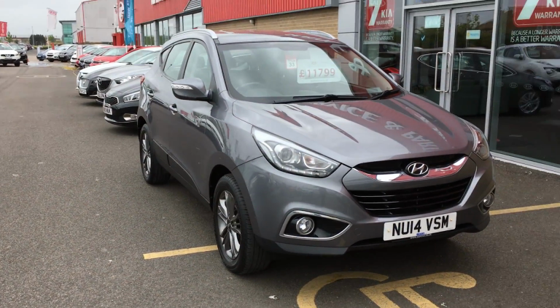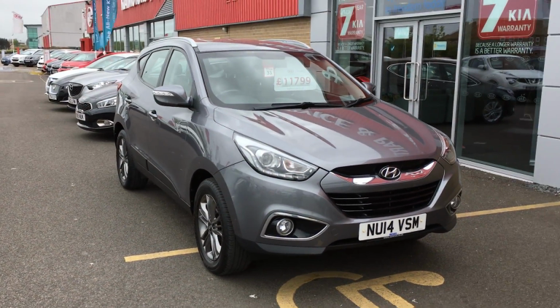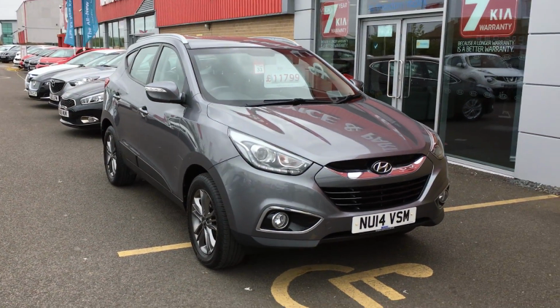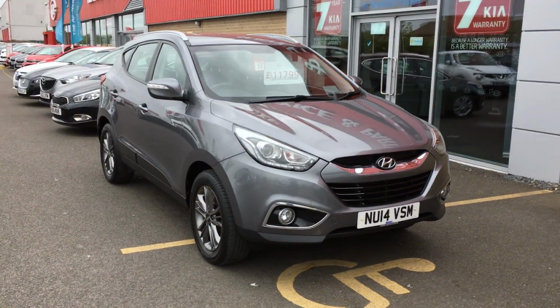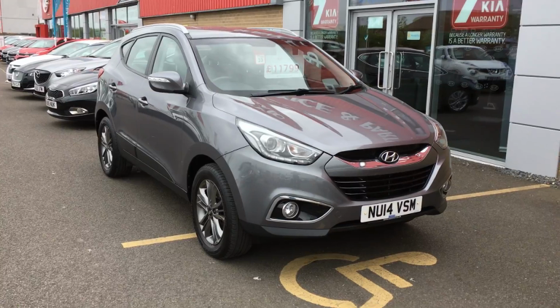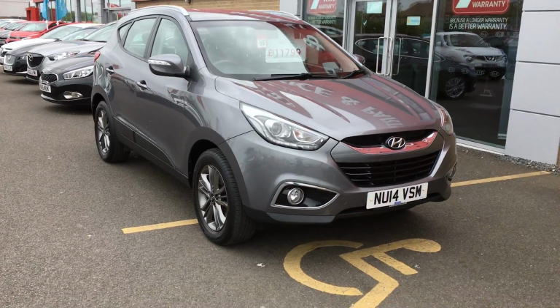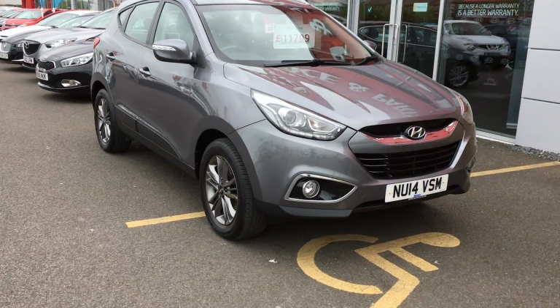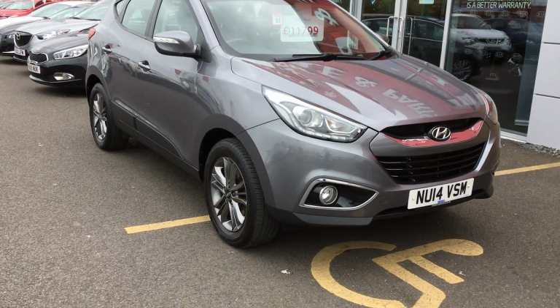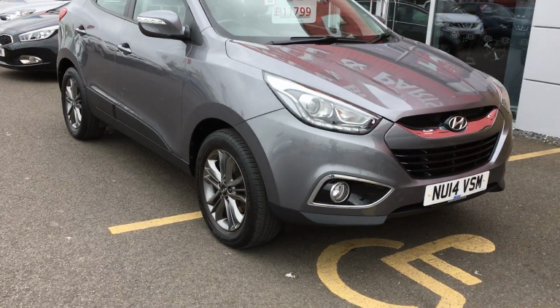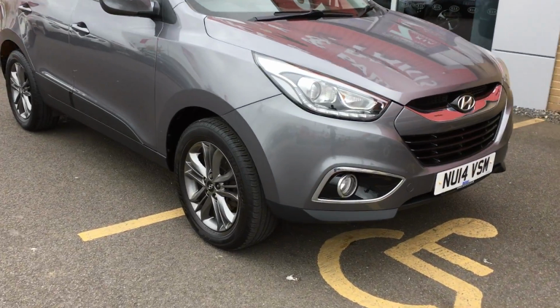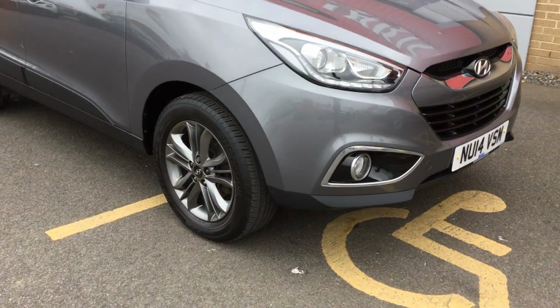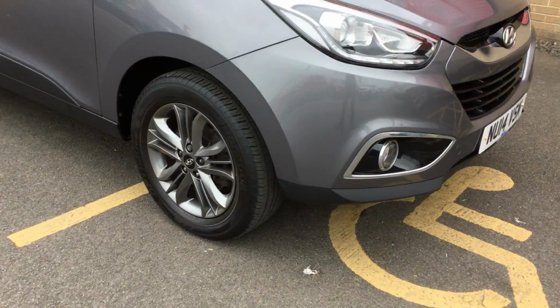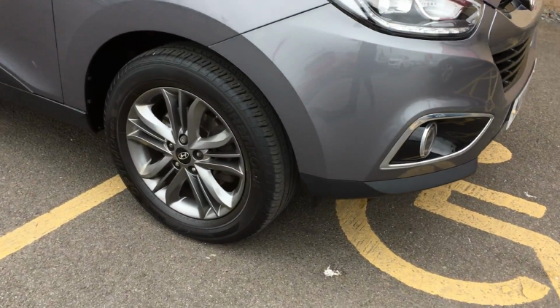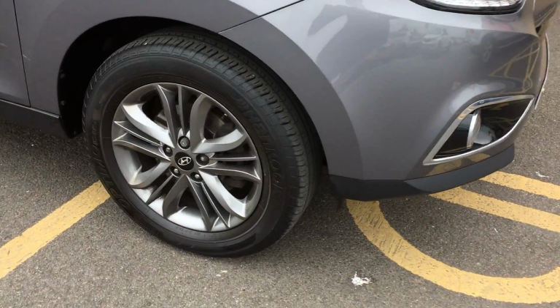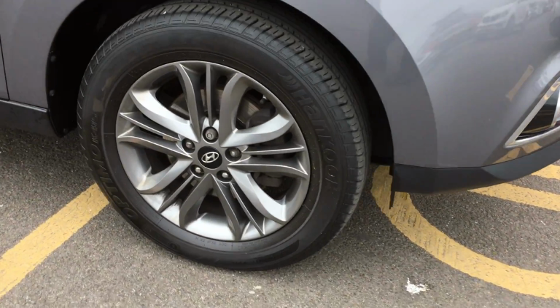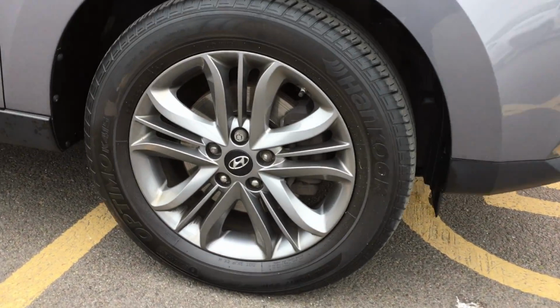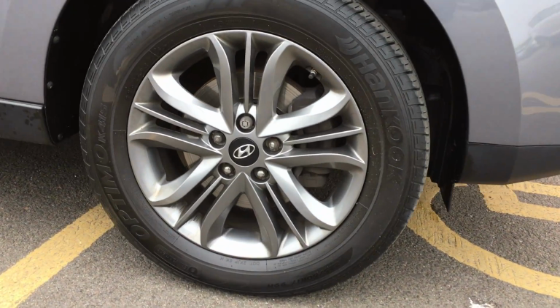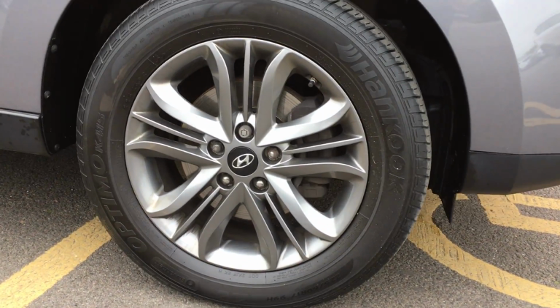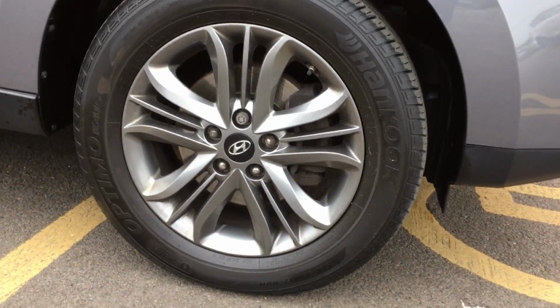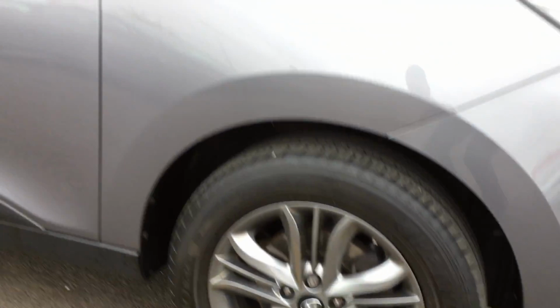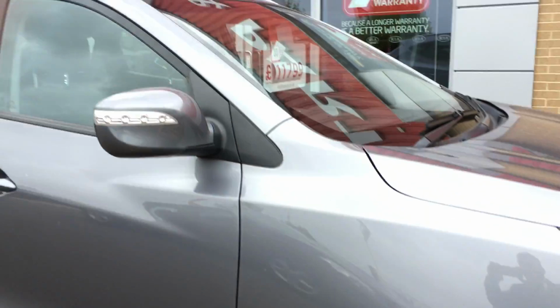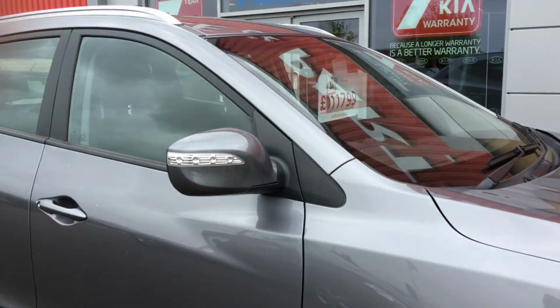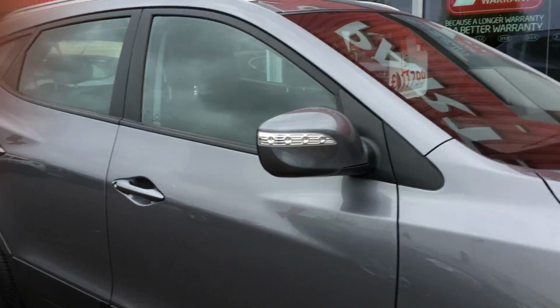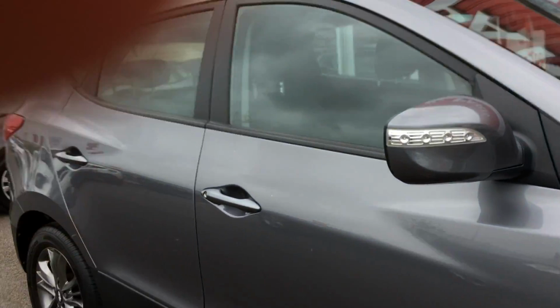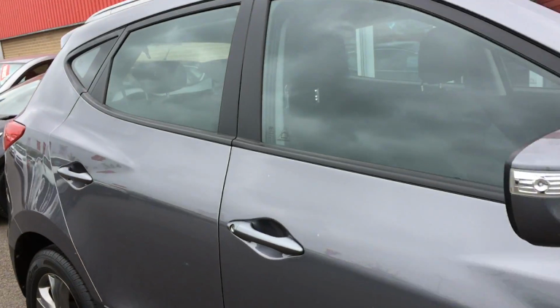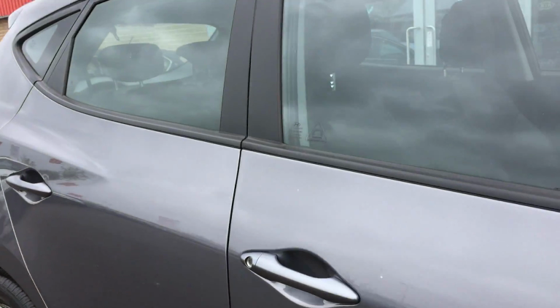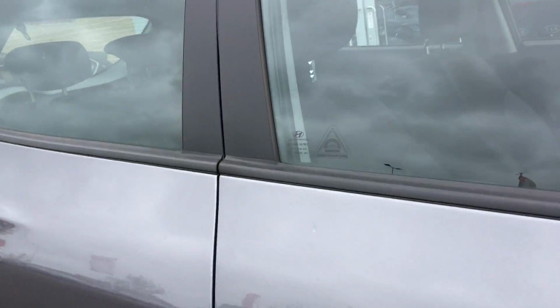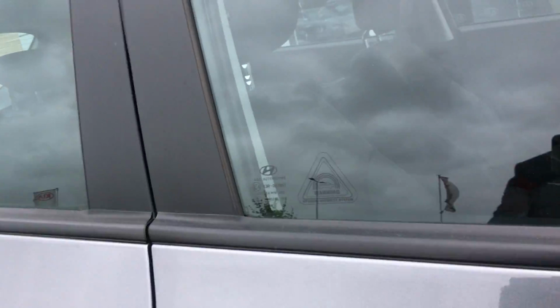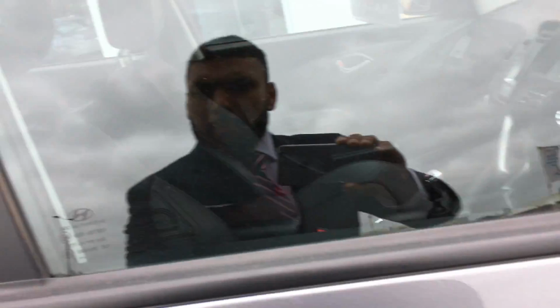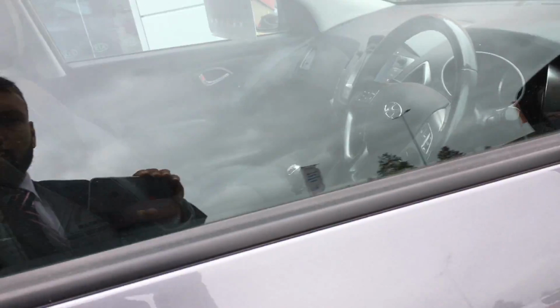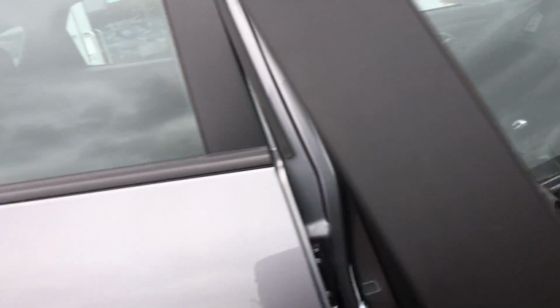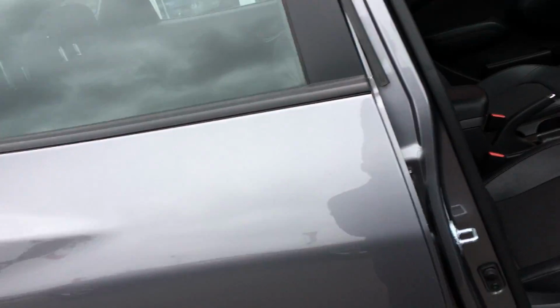With it being the SE Nav, it's got some really nice spec. The first thing you'll notice is the 17-inch smoked alloy wheels. The car's also got power folding mirrors. If we have a look inside, we'll be able to show you some of the spec.